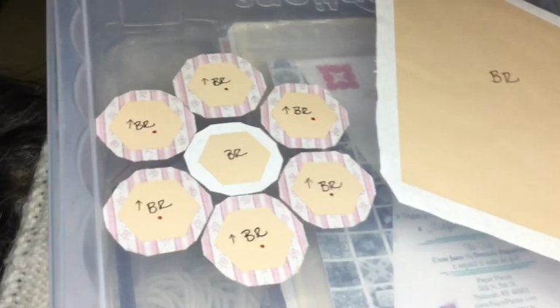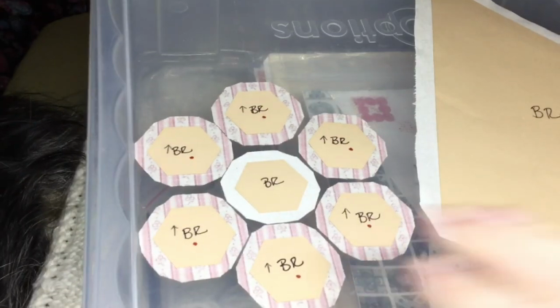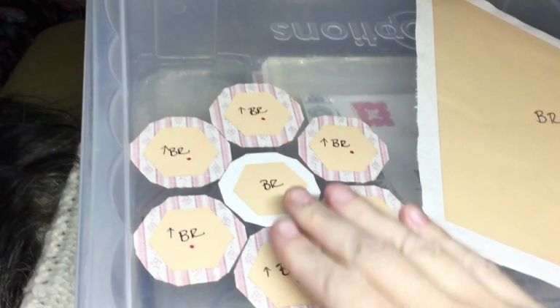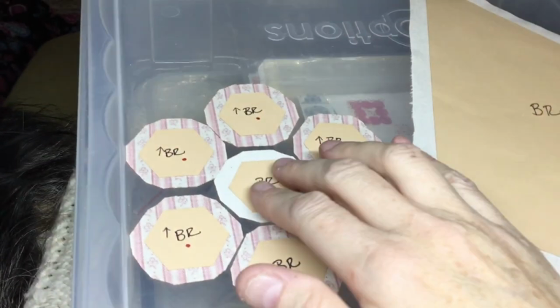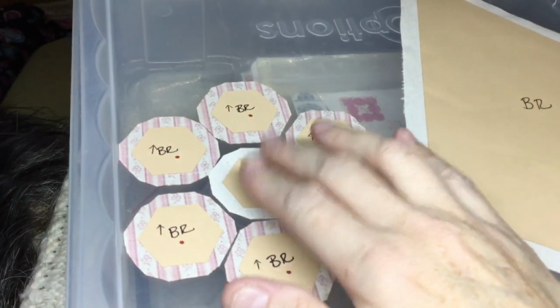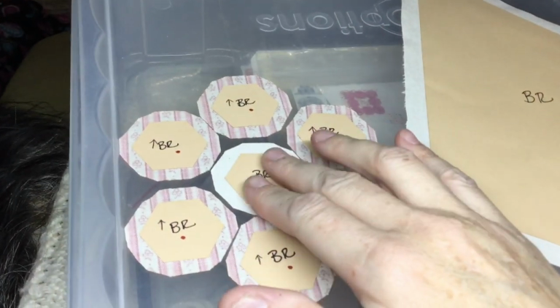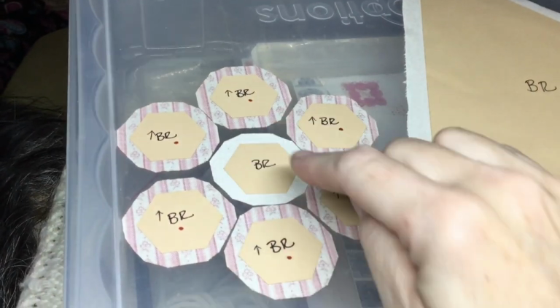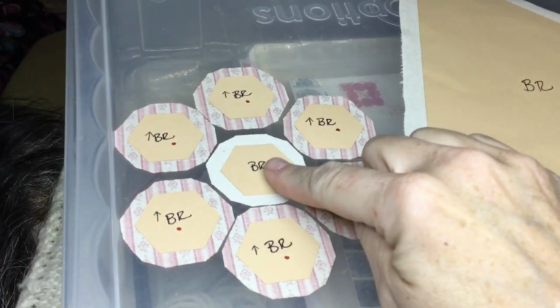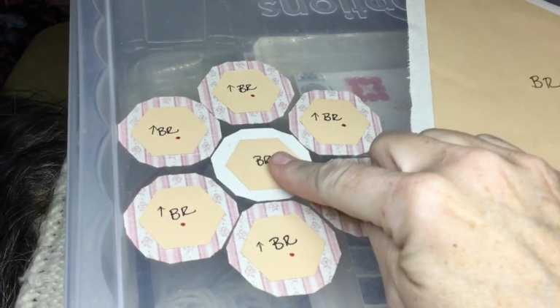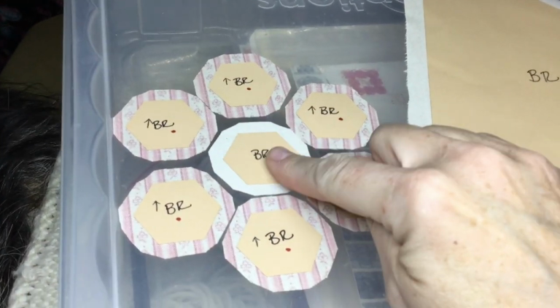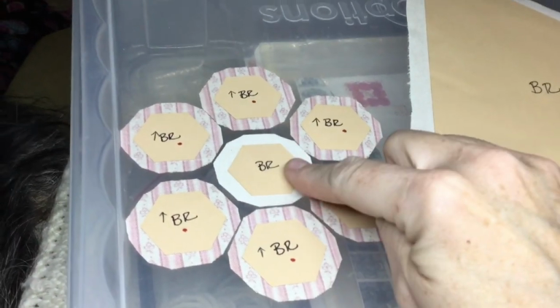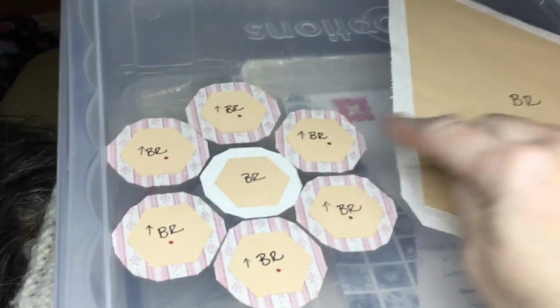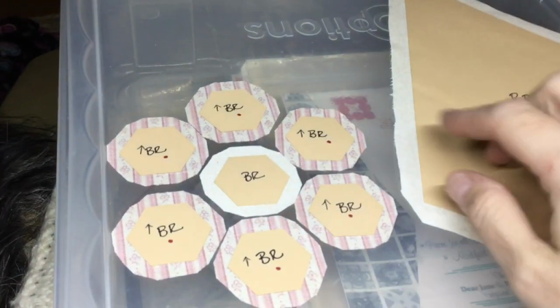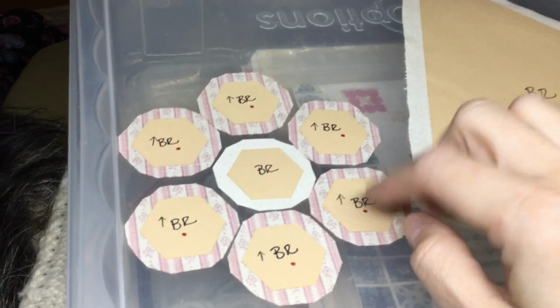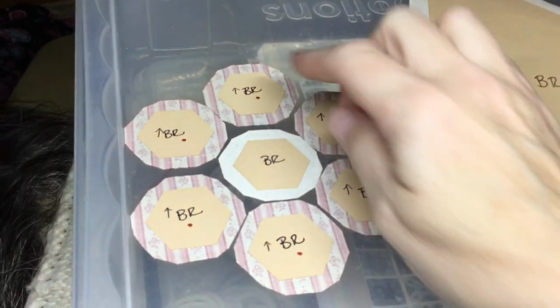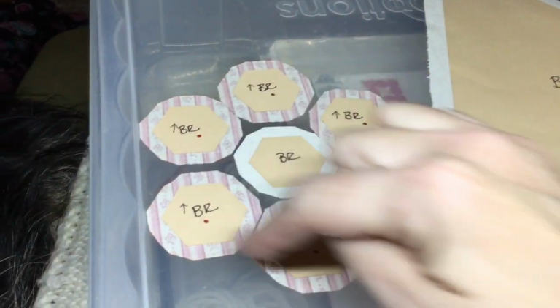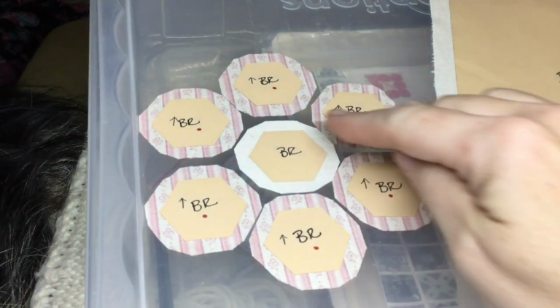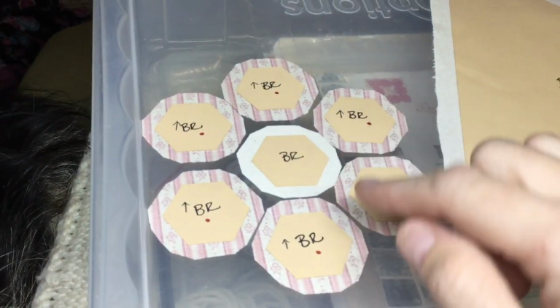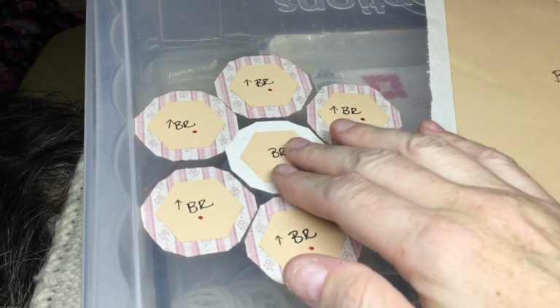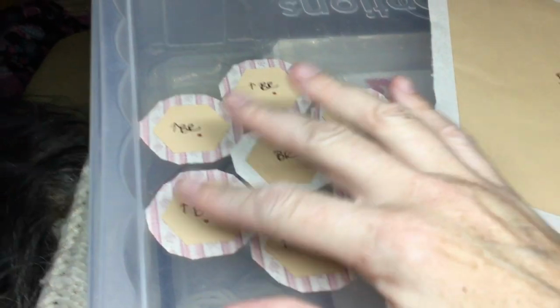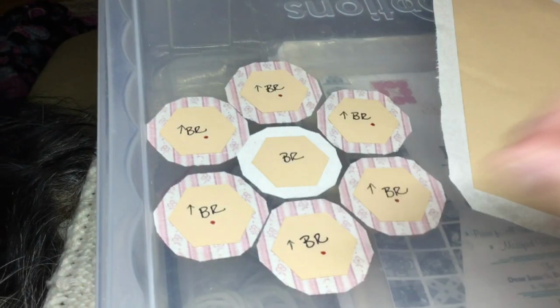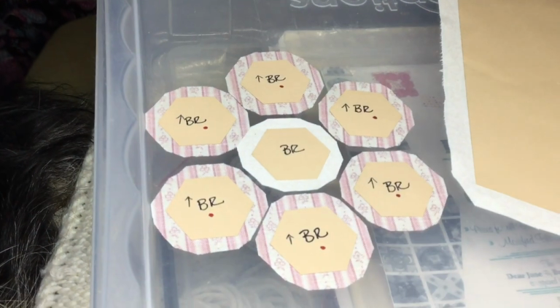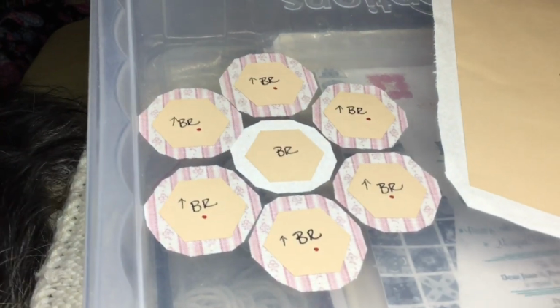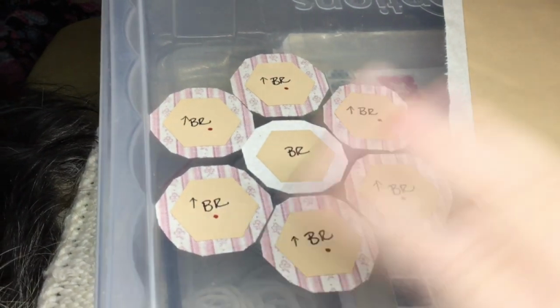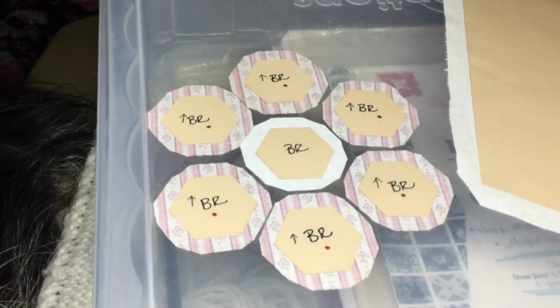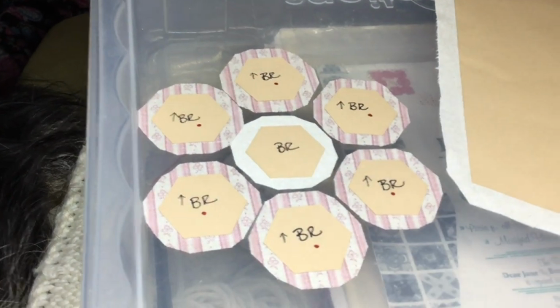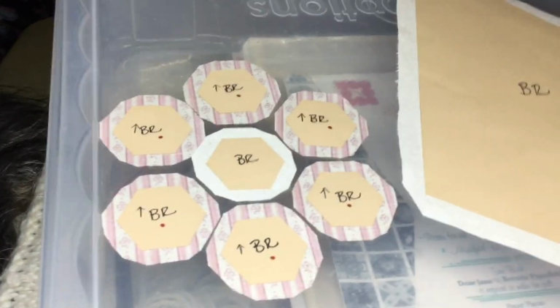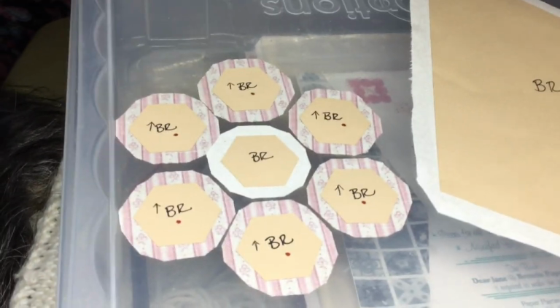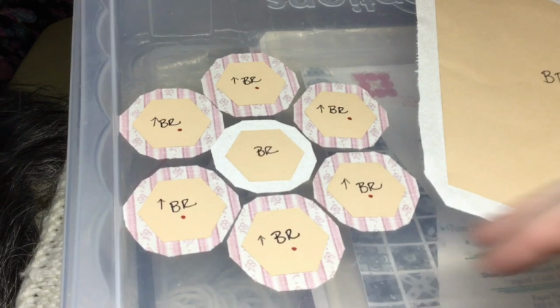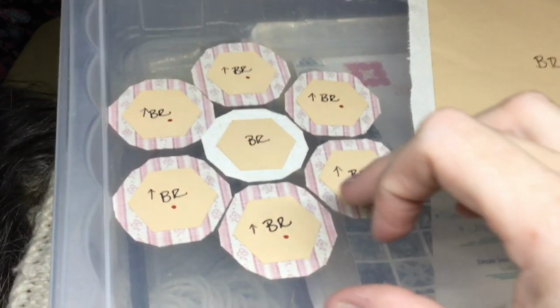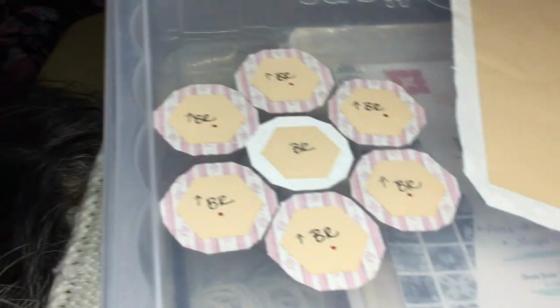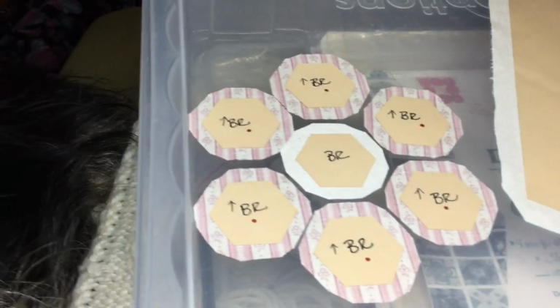For the hexagons, I've chosen to do one with the background fabric and then six around it. You can do all seven the same color, or each one different — whatever you want to do is fine.